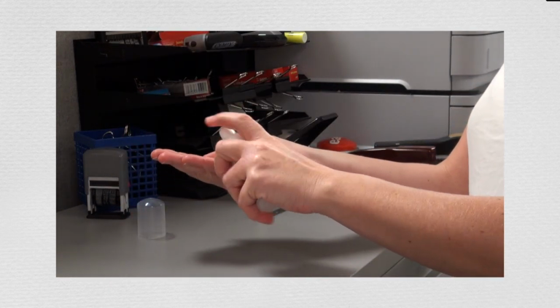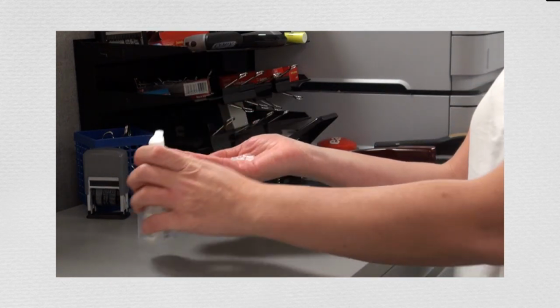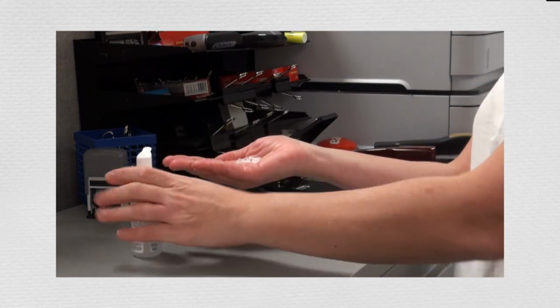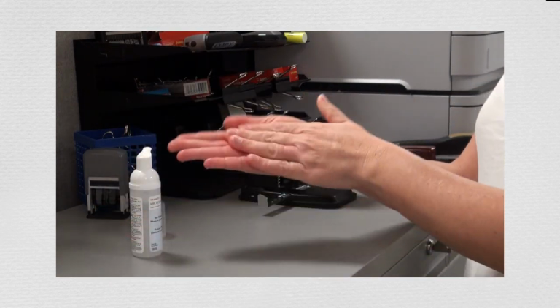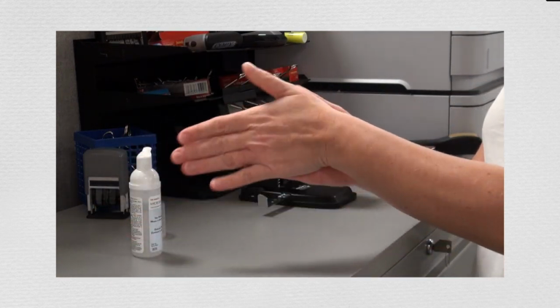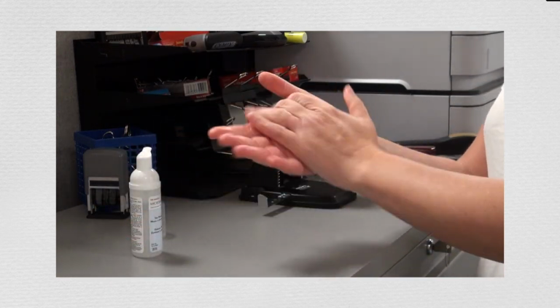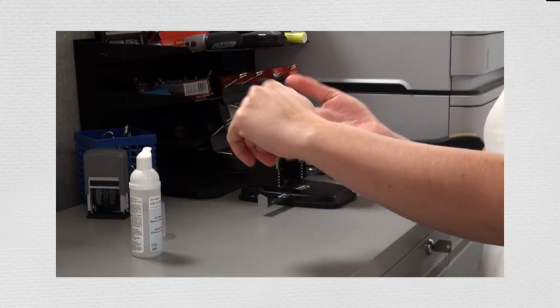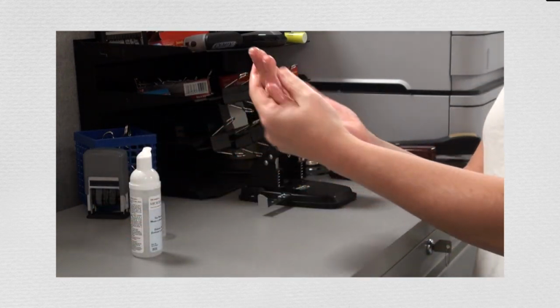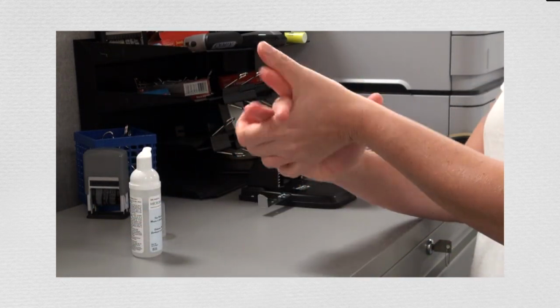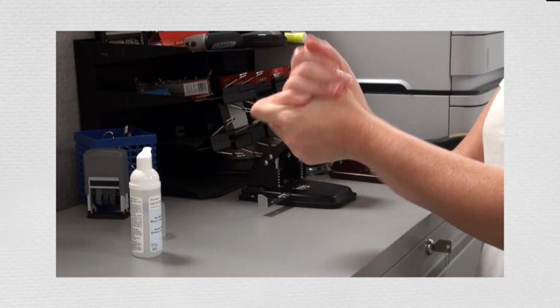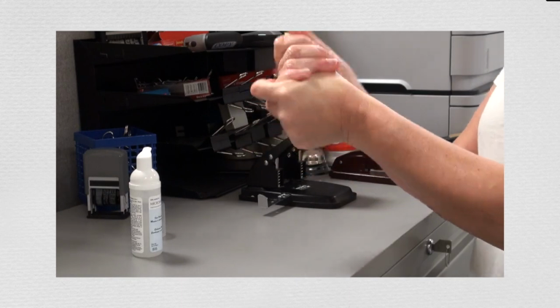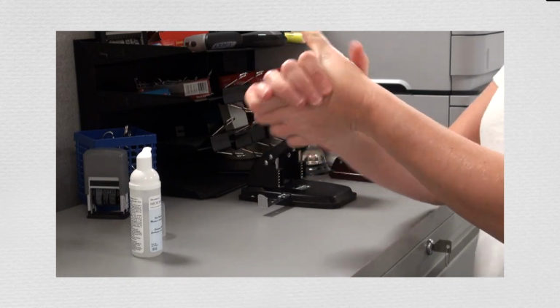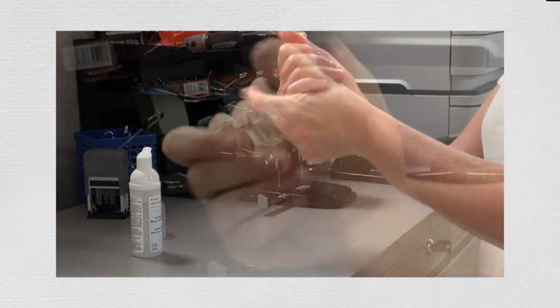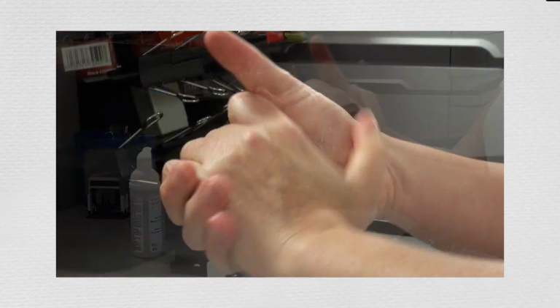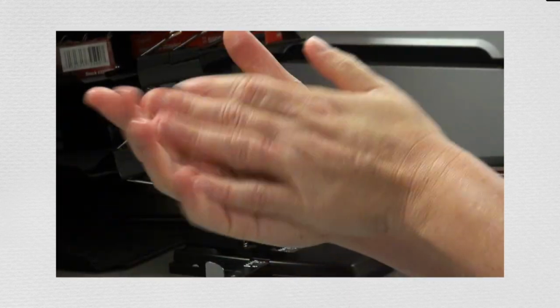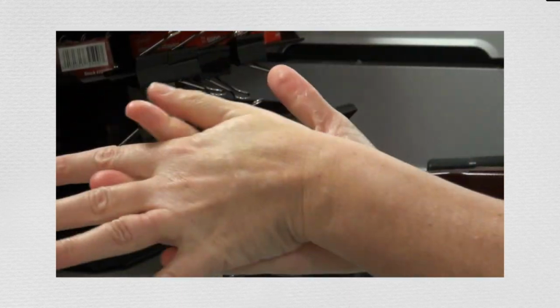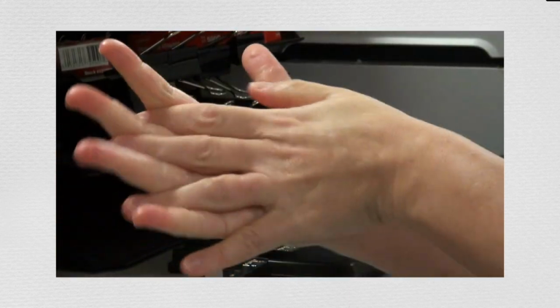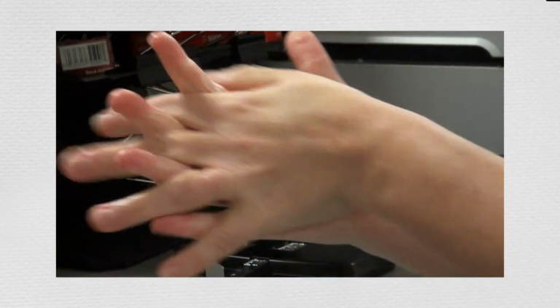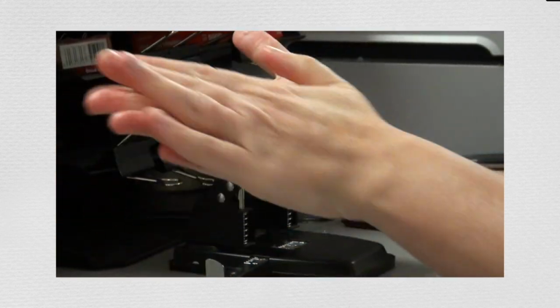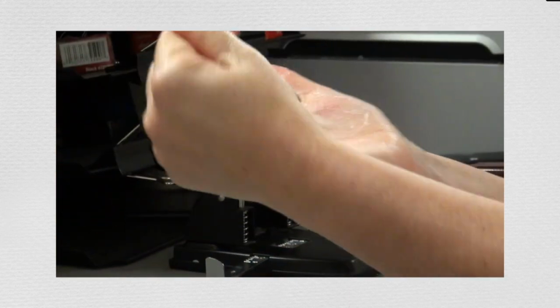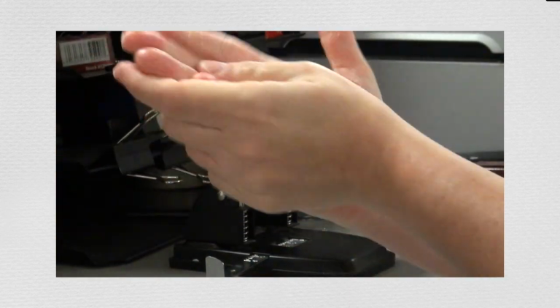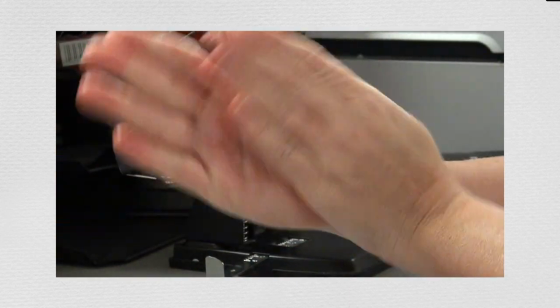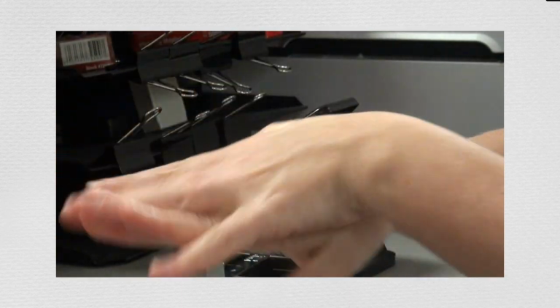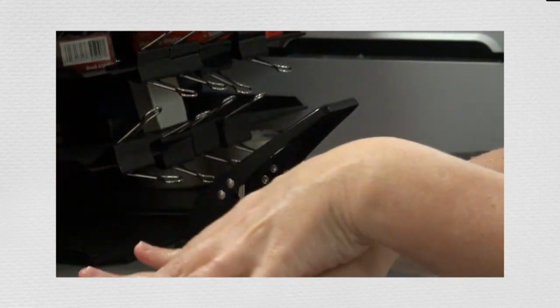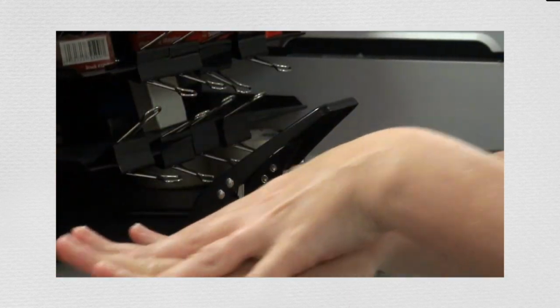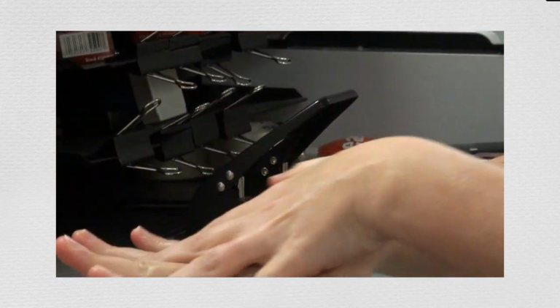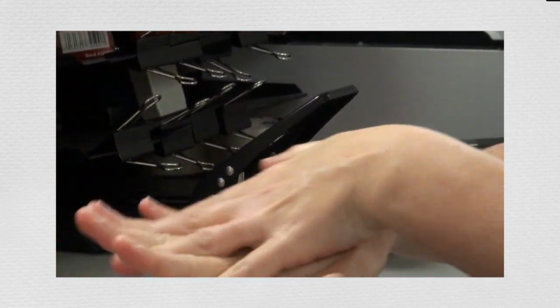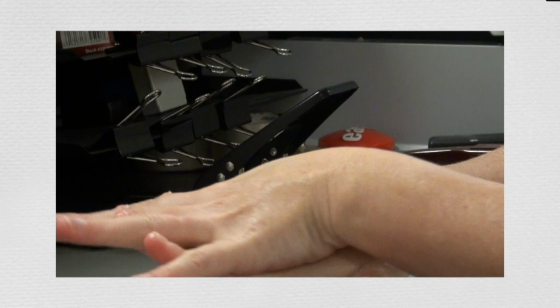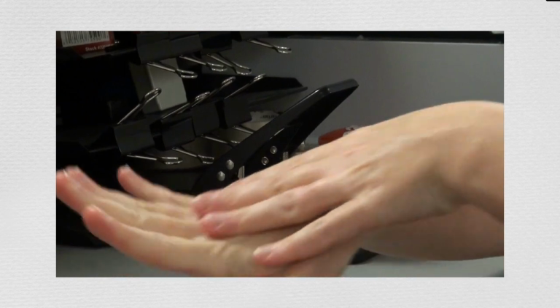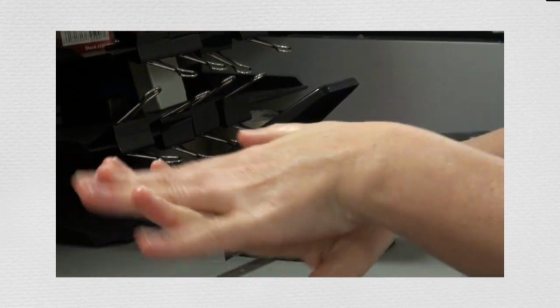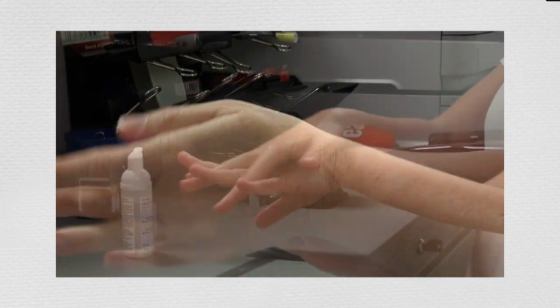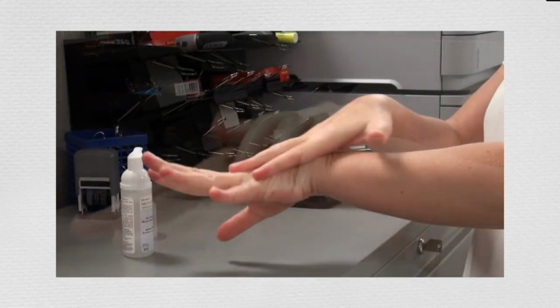Rub all hand surfaces, rubbing under and around fingernails, between fingers and backs of hands. Rub until hands are dry.